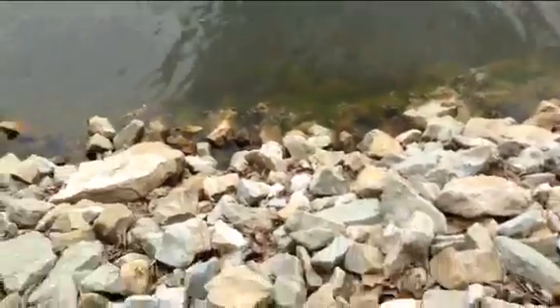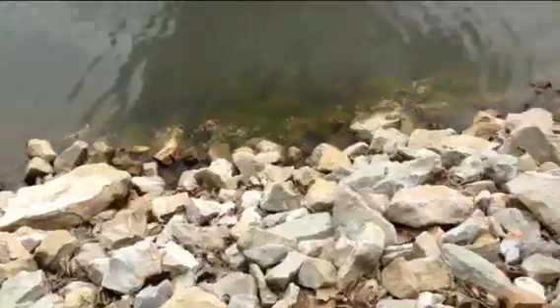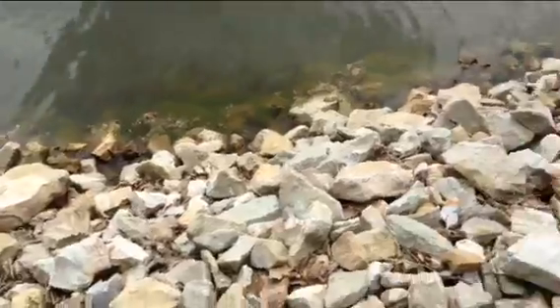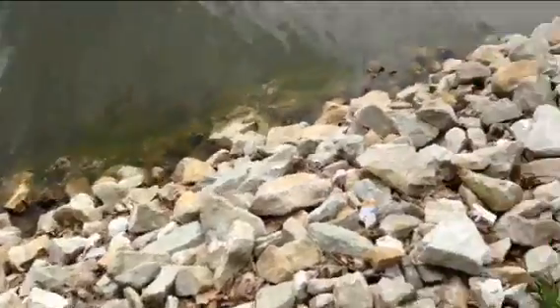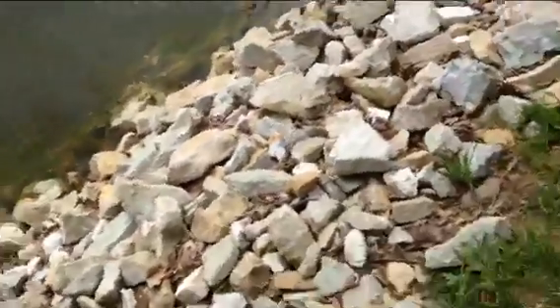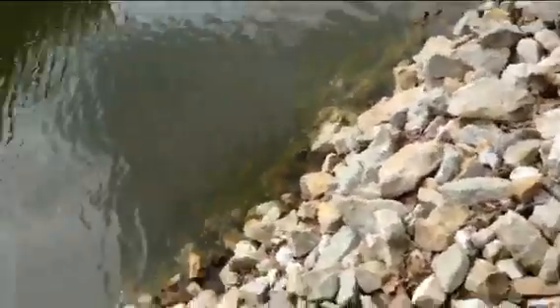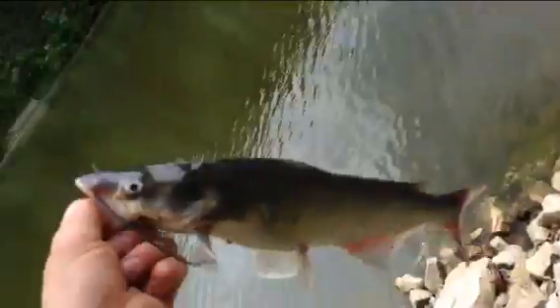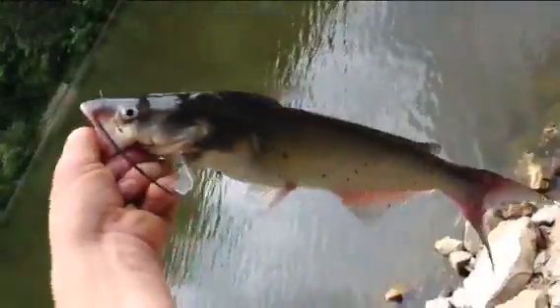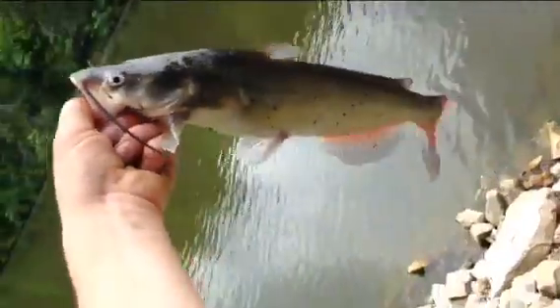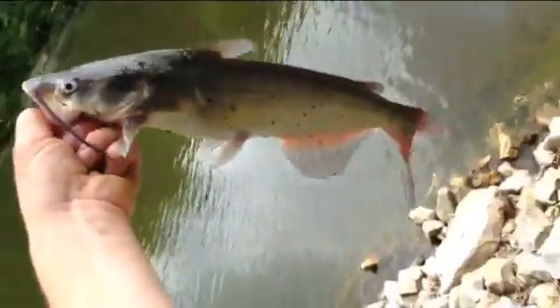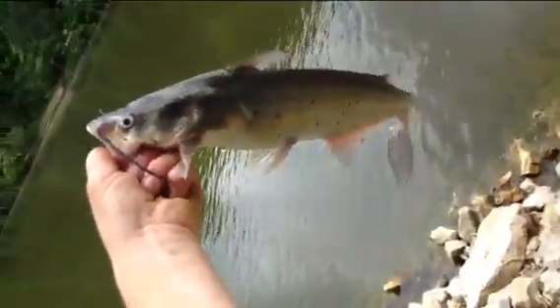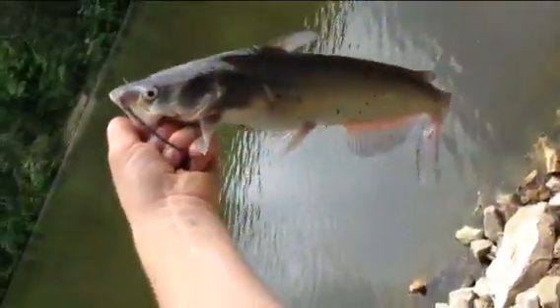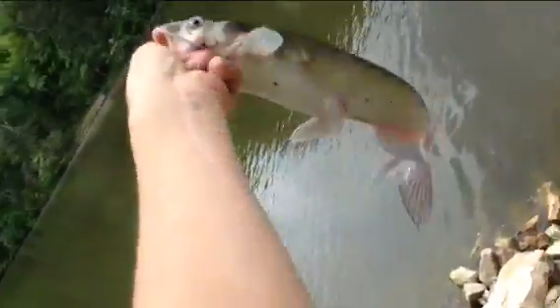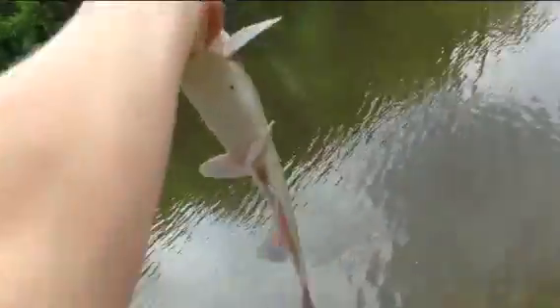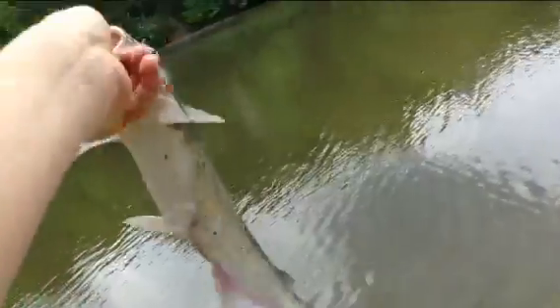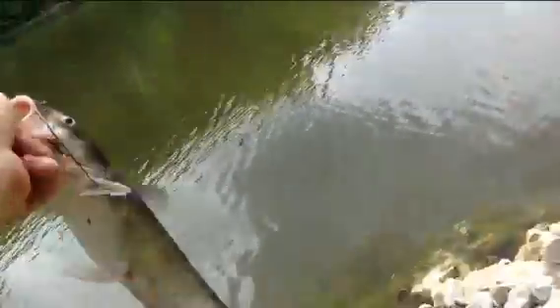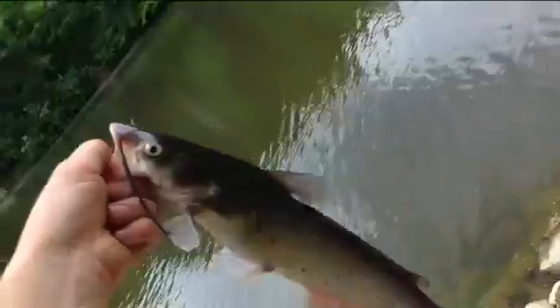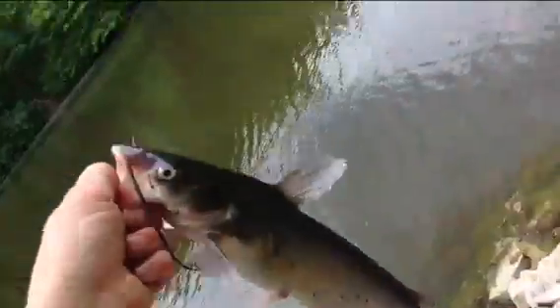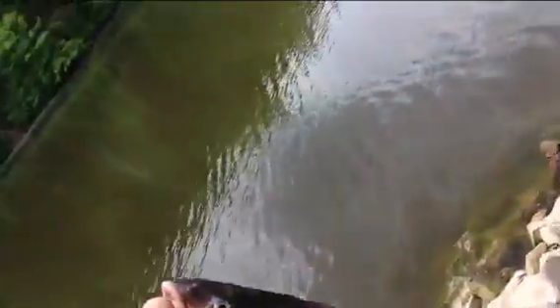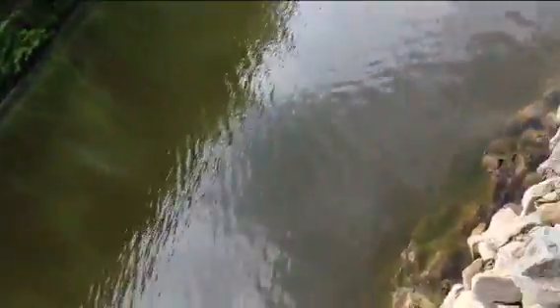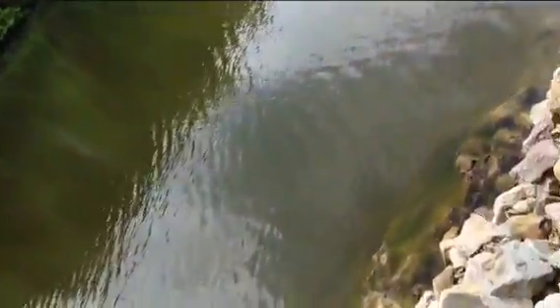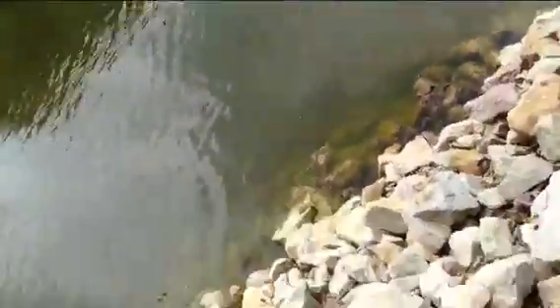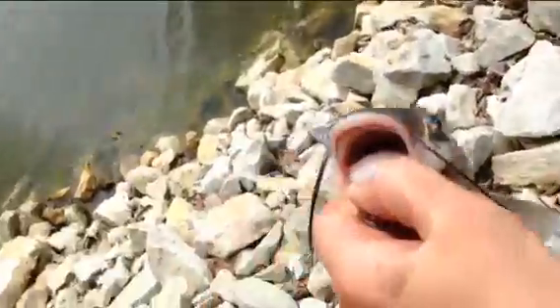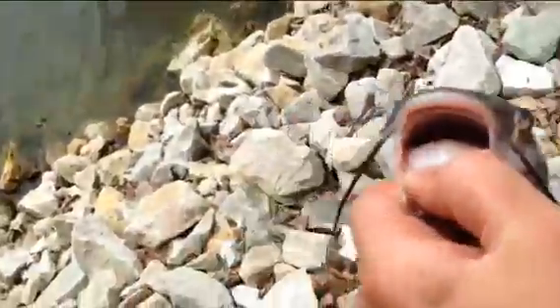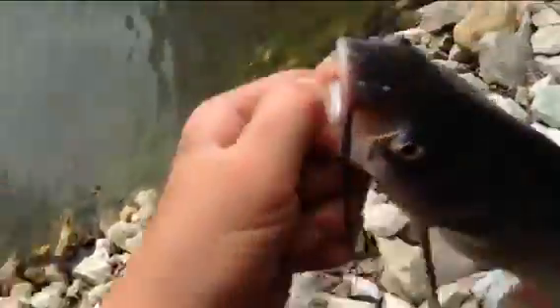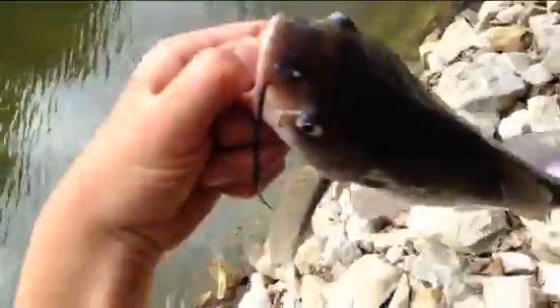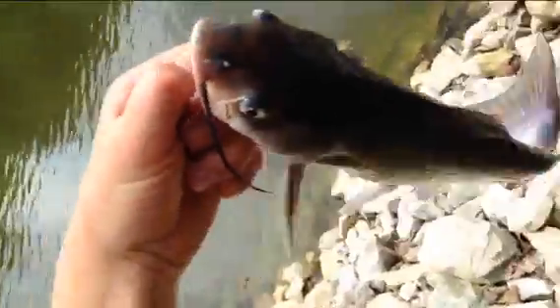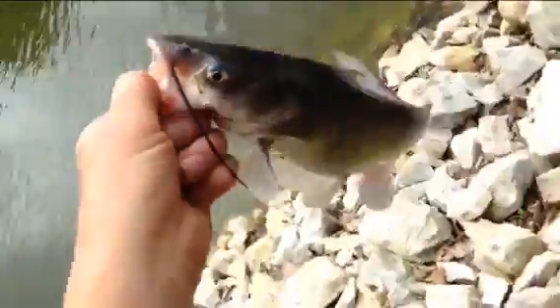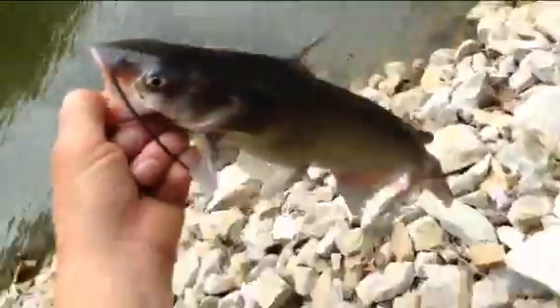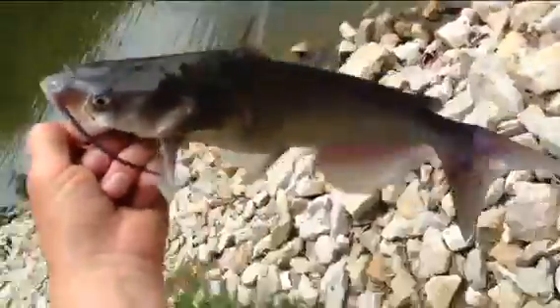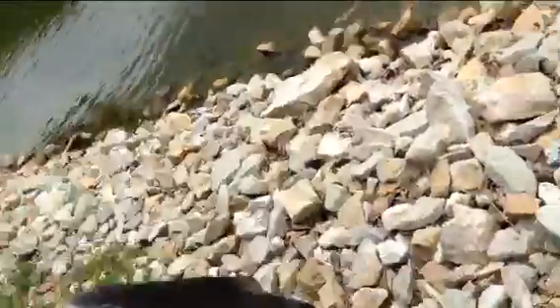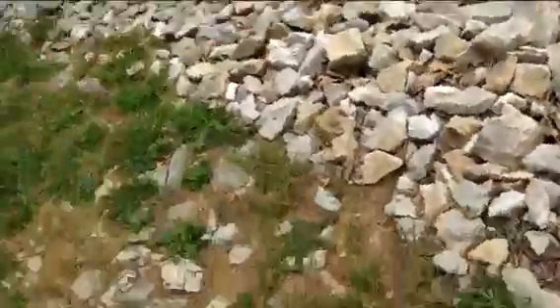Stink bait. I just caught a nice one pound channel catfish there I think. Yeah, that's a channel. Anyway, little guy, we're gonna release so we'll go back to you.